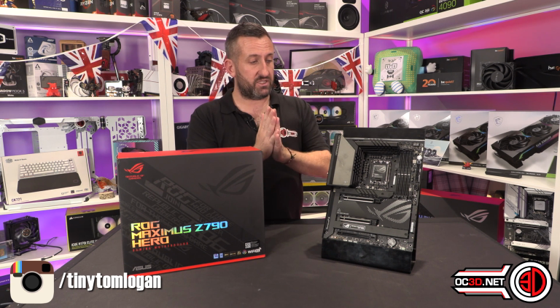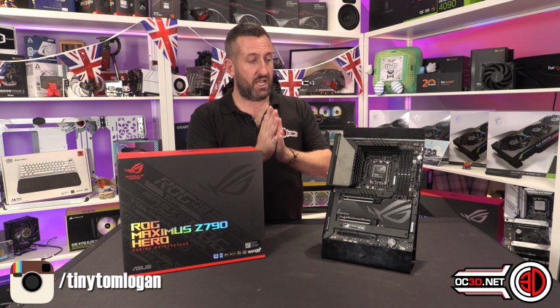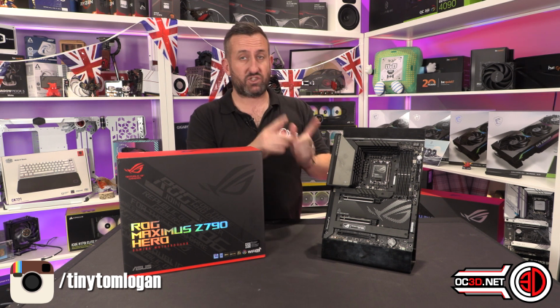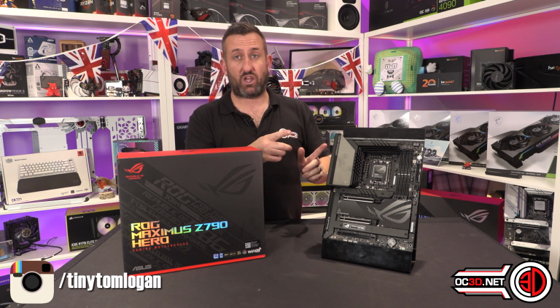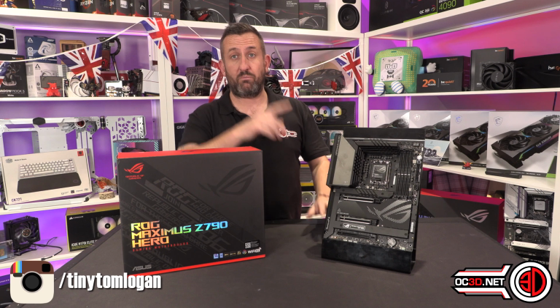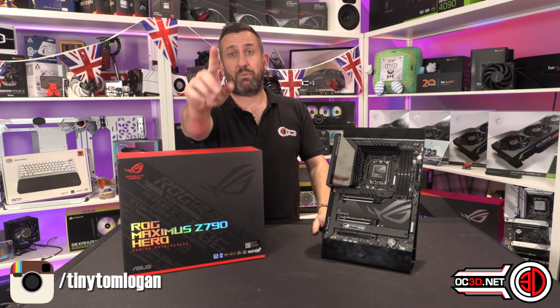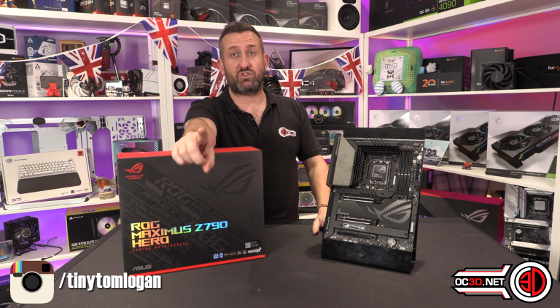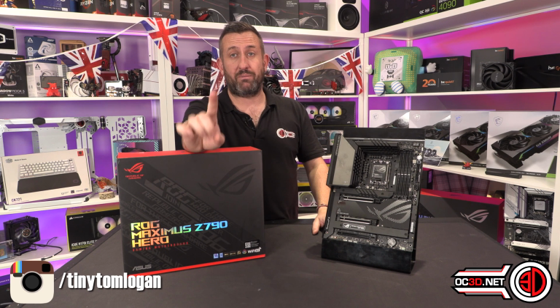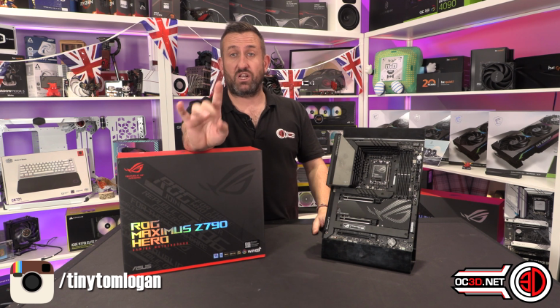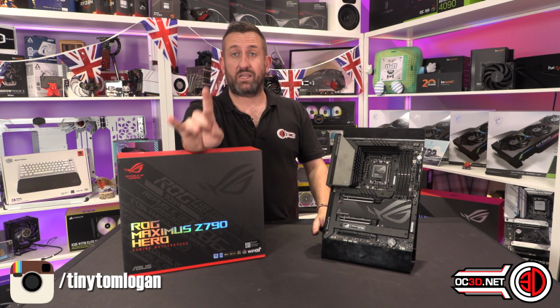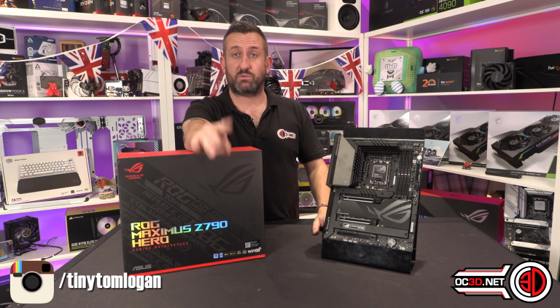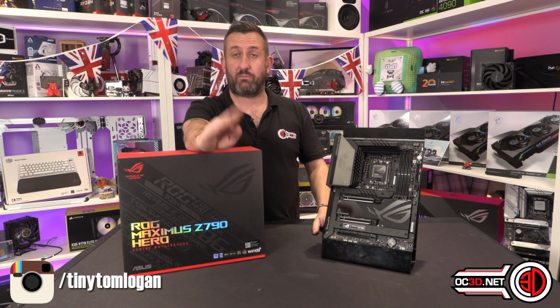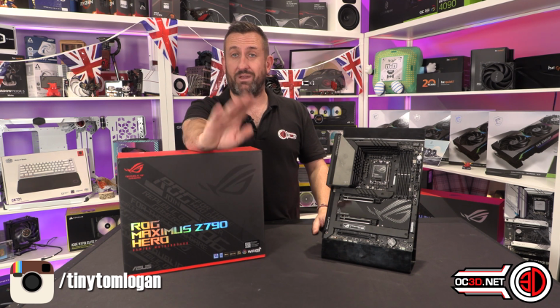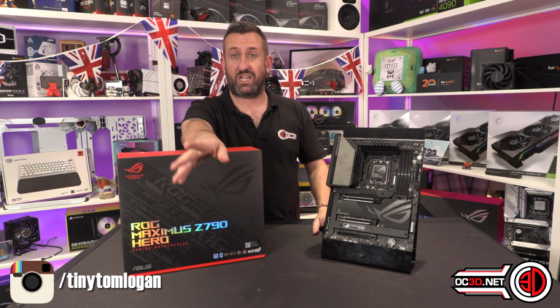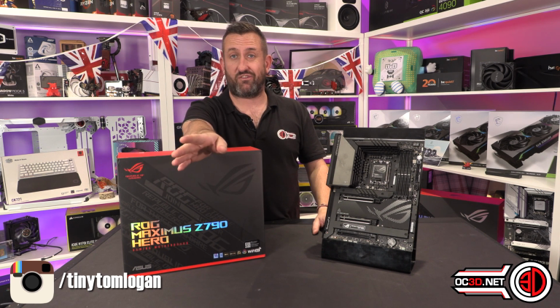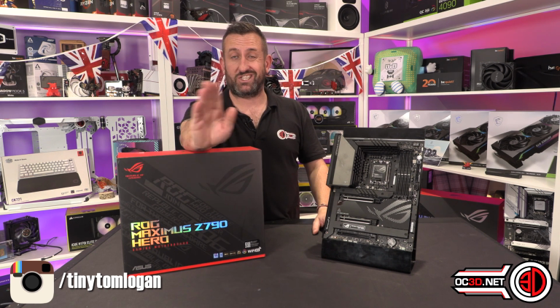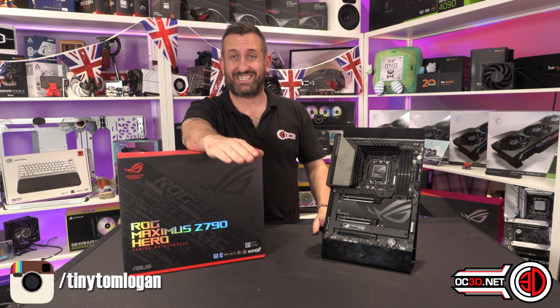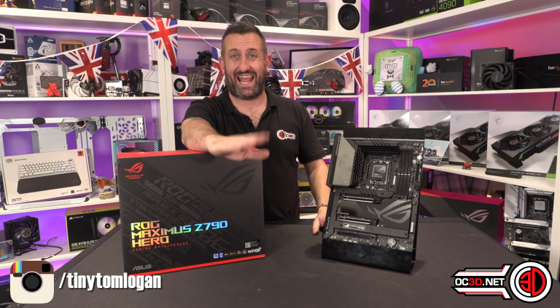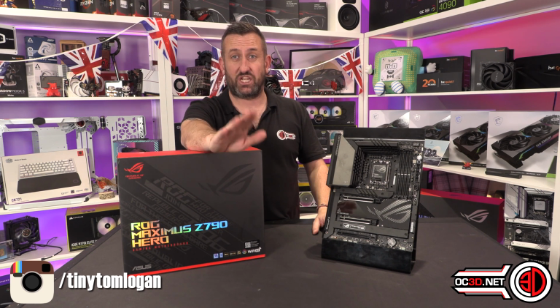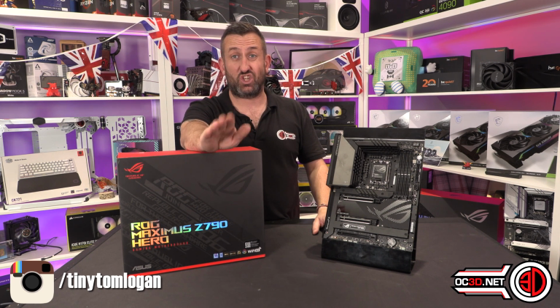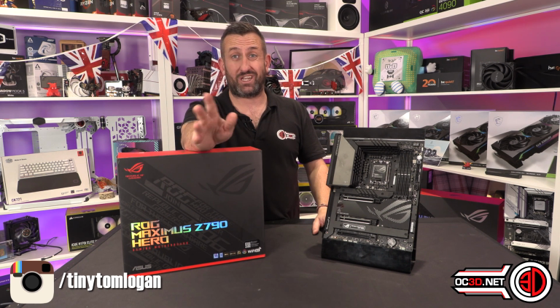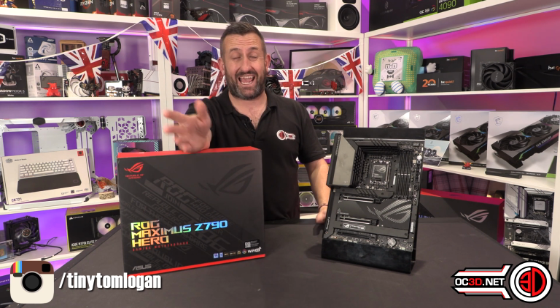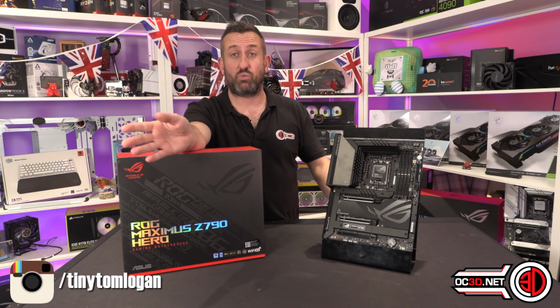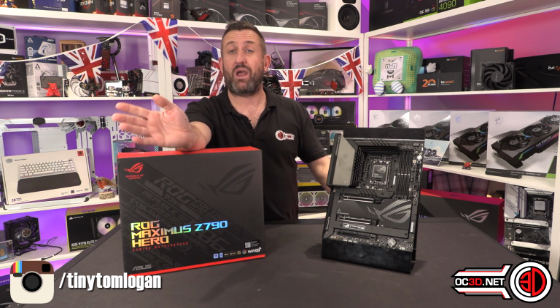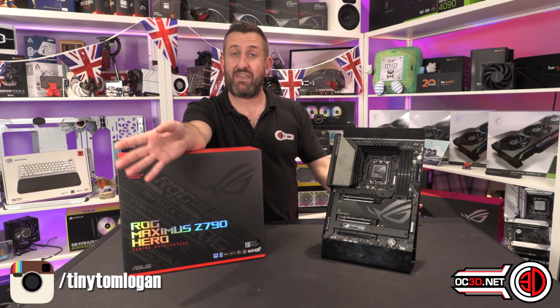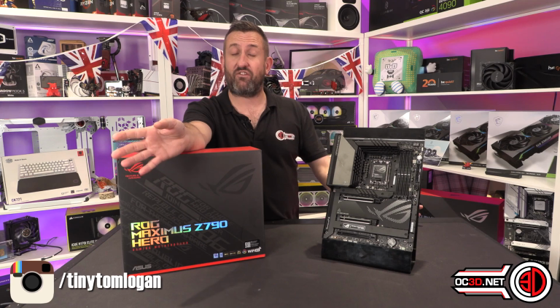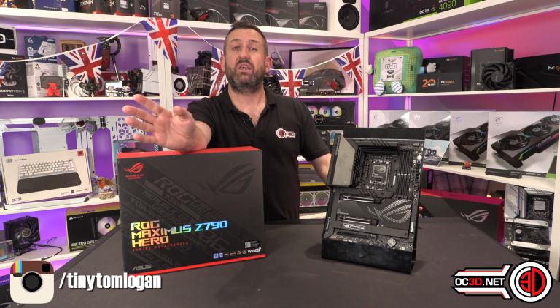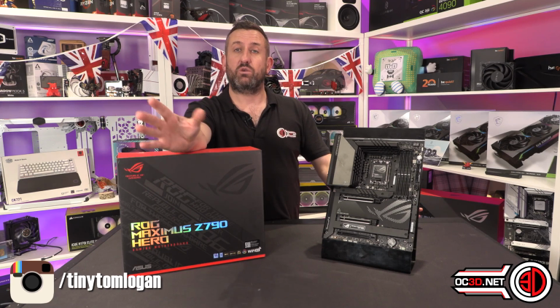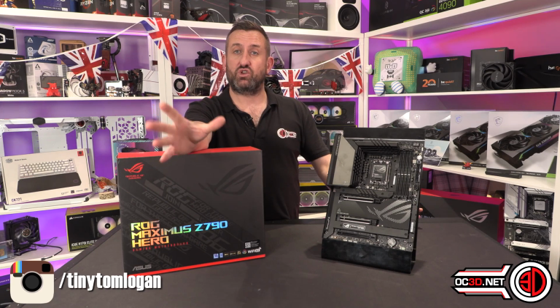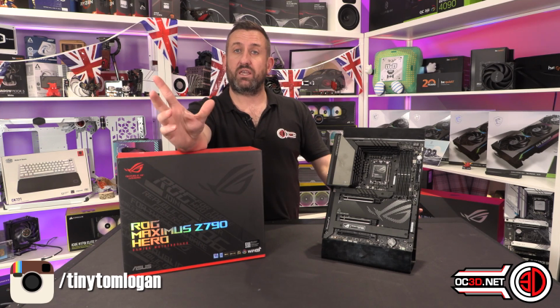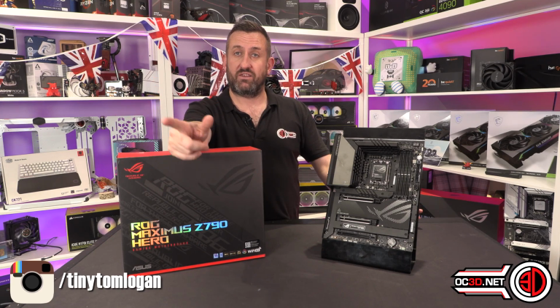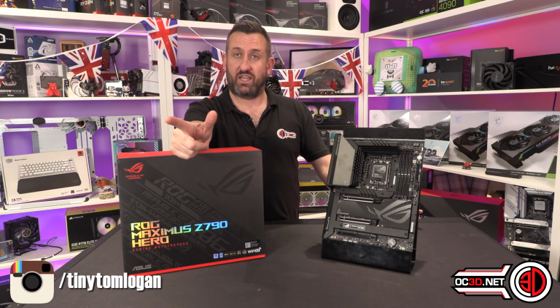Please remember to like, subscribe, comment, and share with your friends if you enjoy the video.